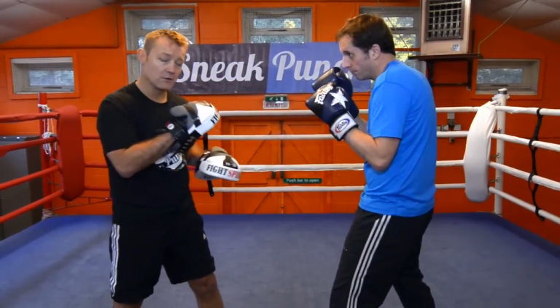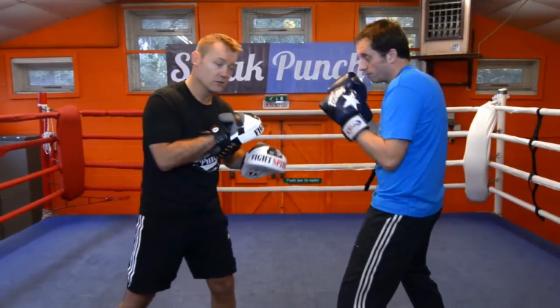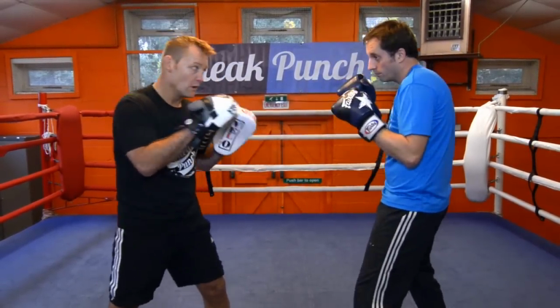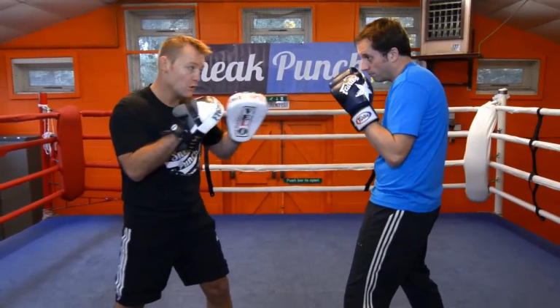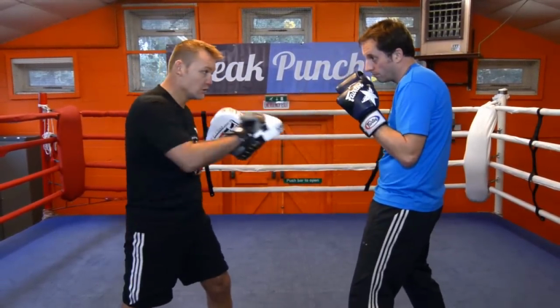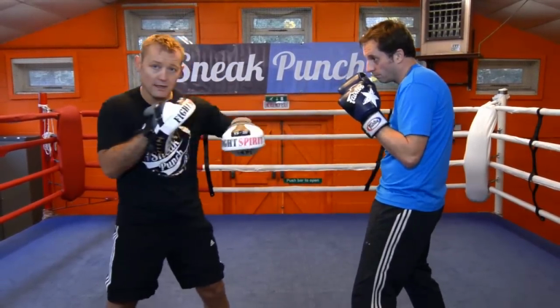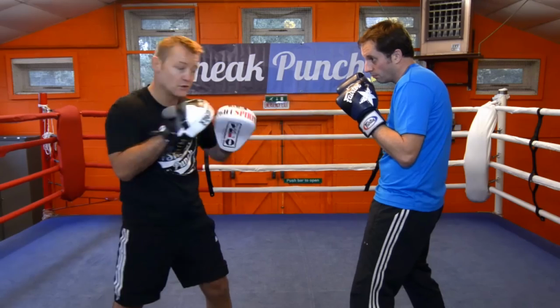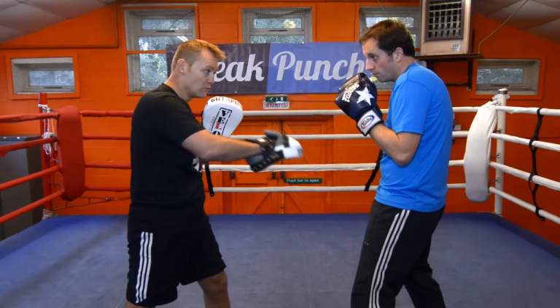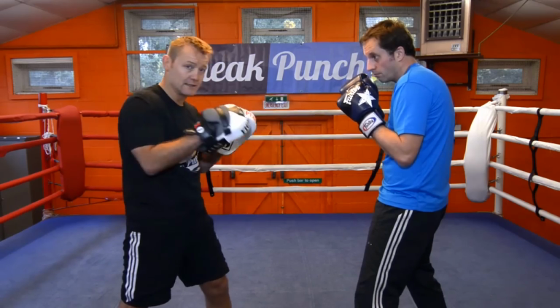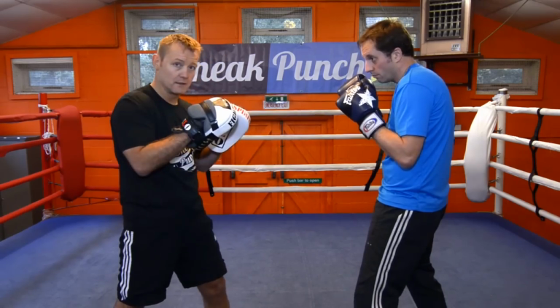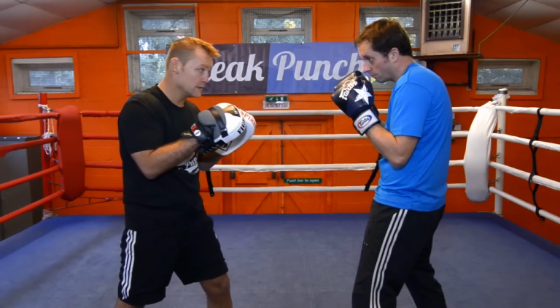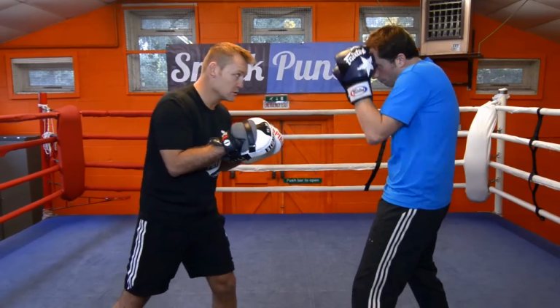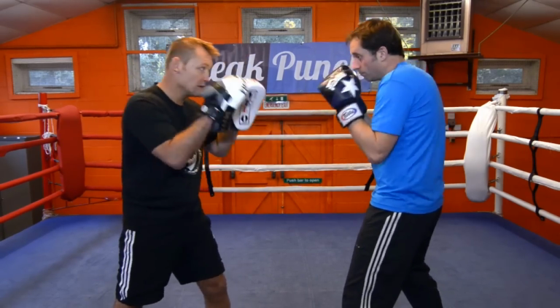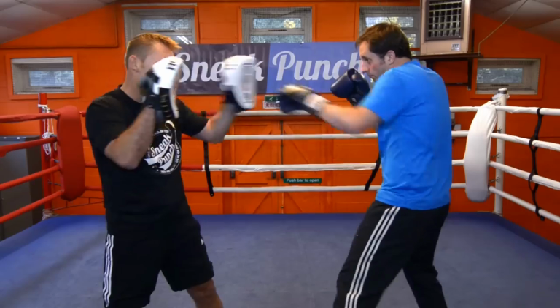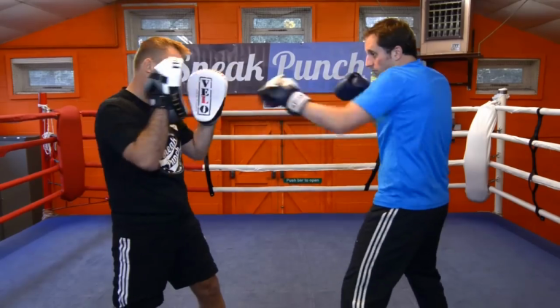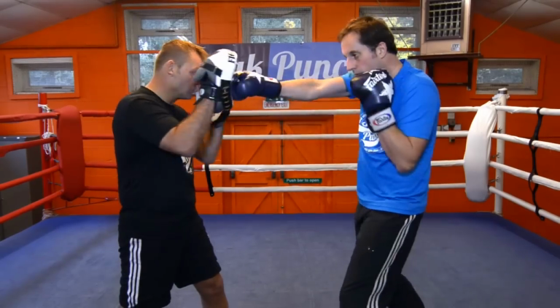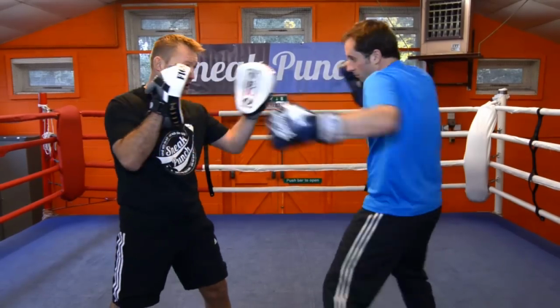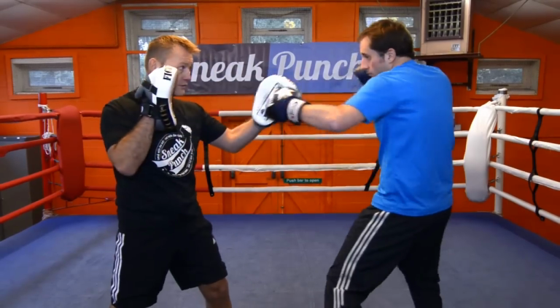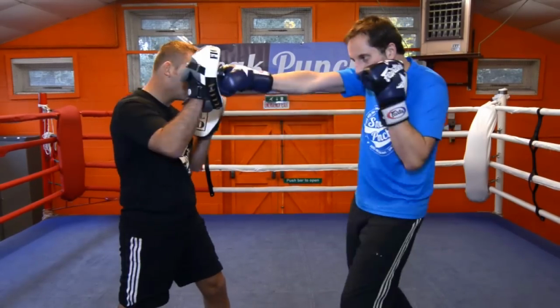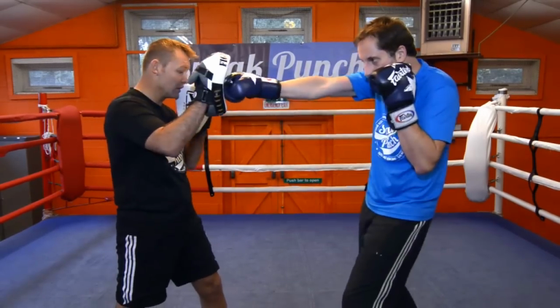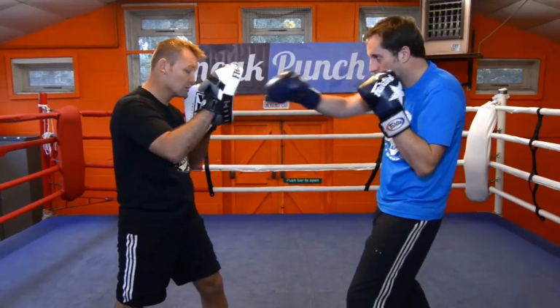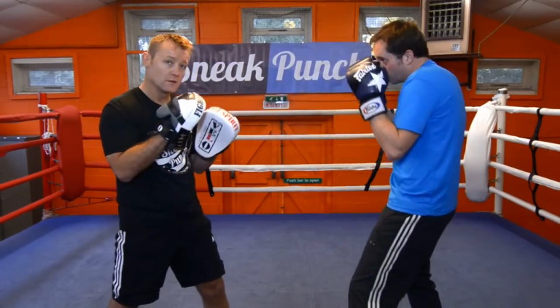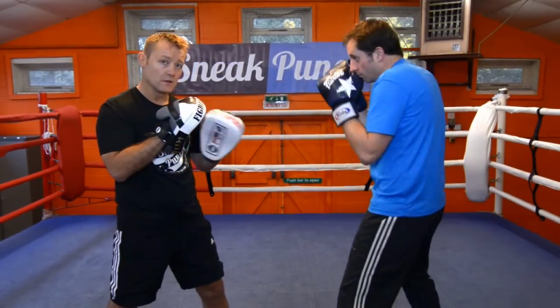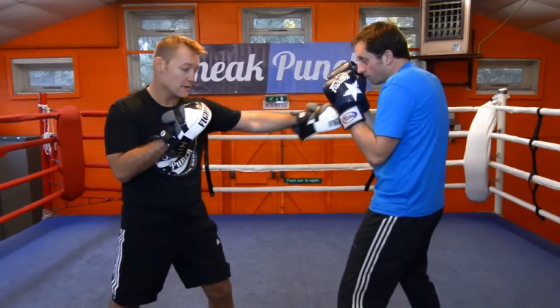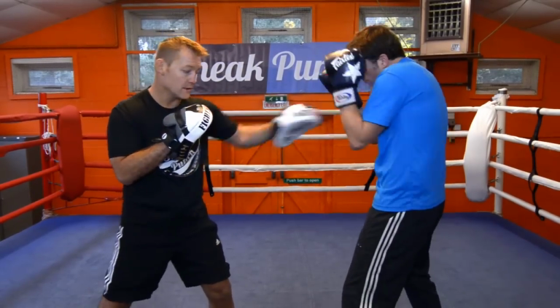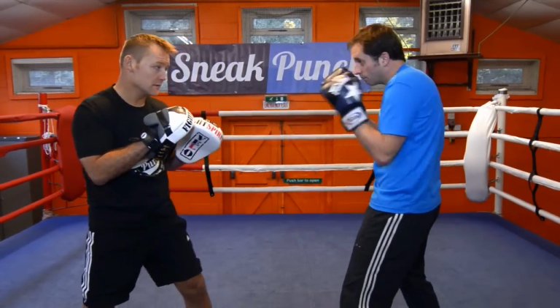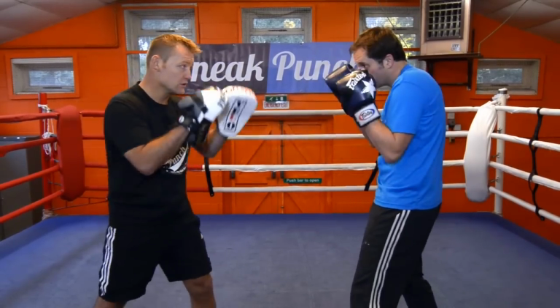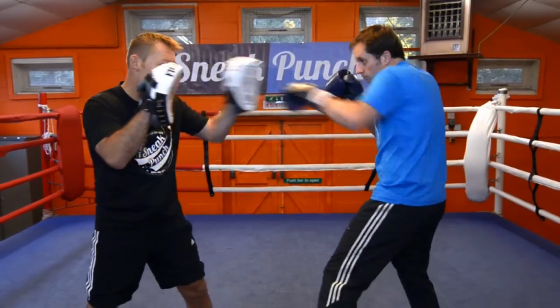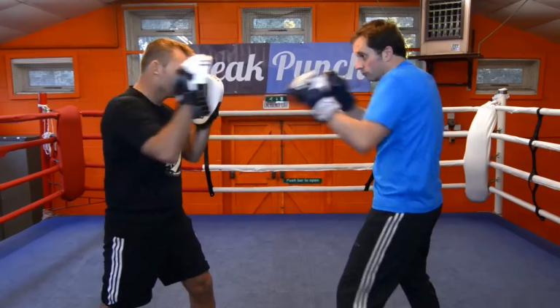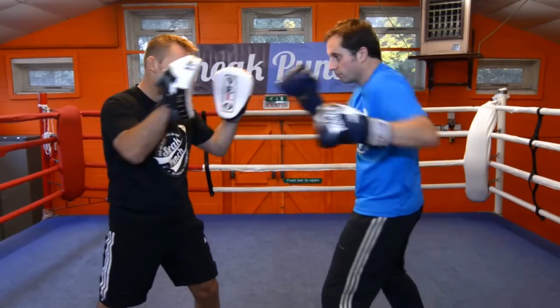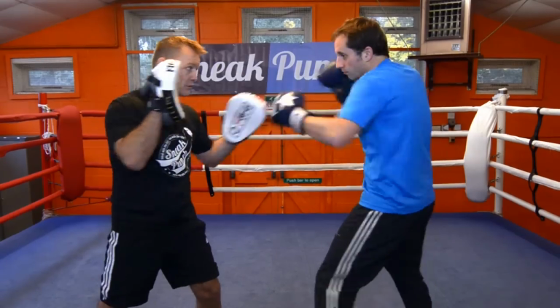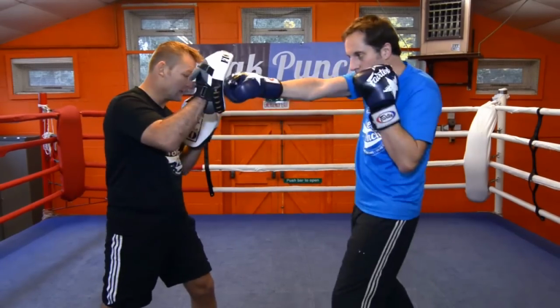Now we're going to do one, two, left hook, right hand. Ok, just do it slow, Steve. One, two, left hook, right cross. Again, nice and slow. Two, left hook, right hand.